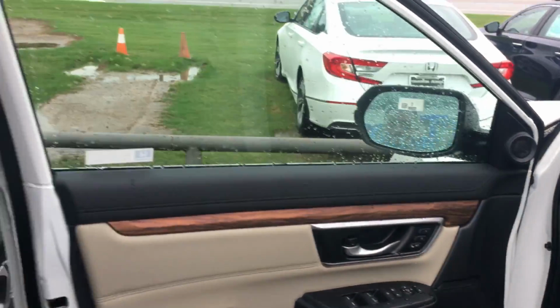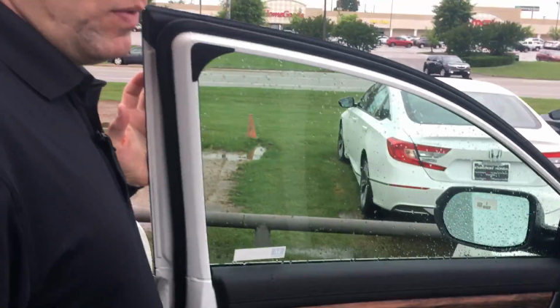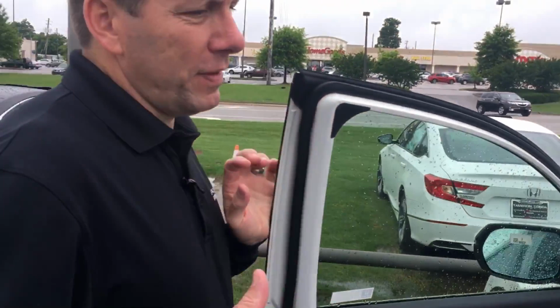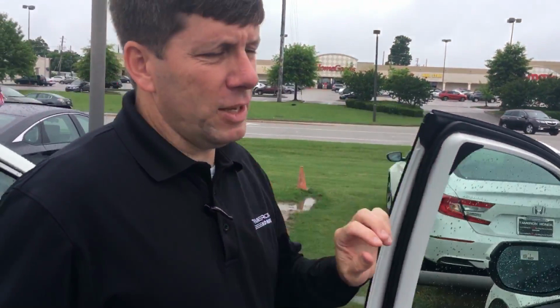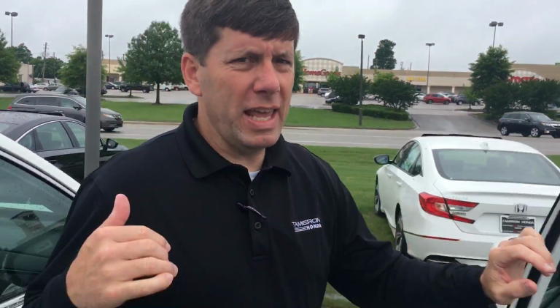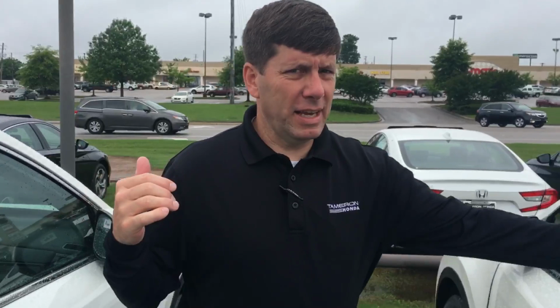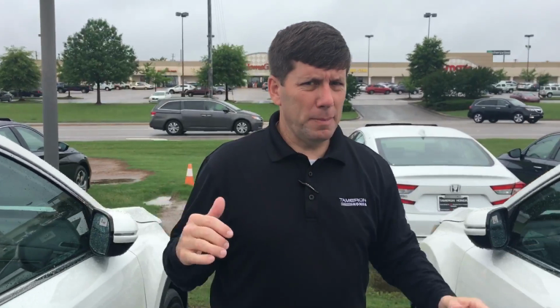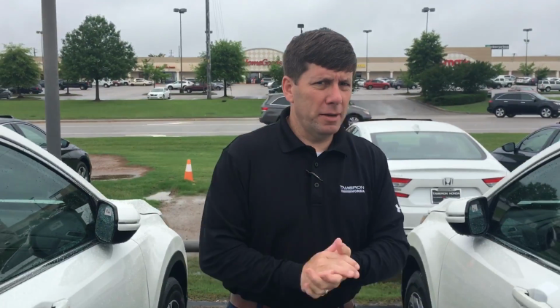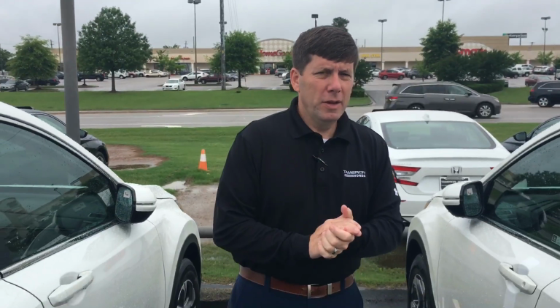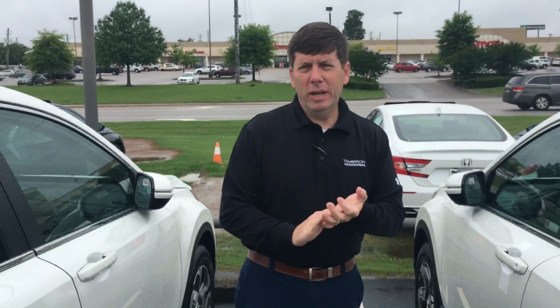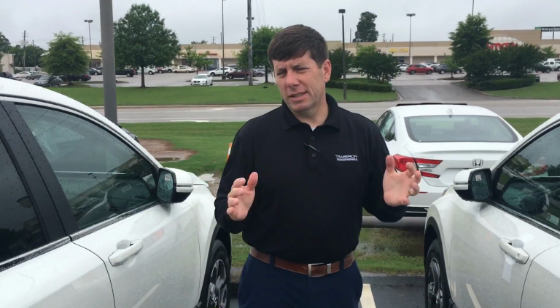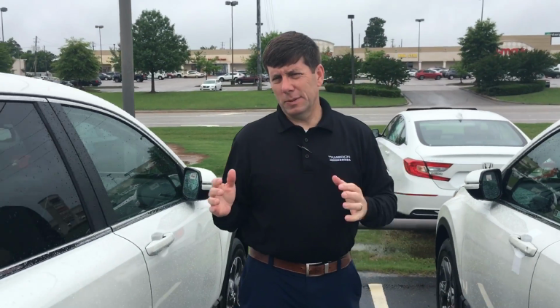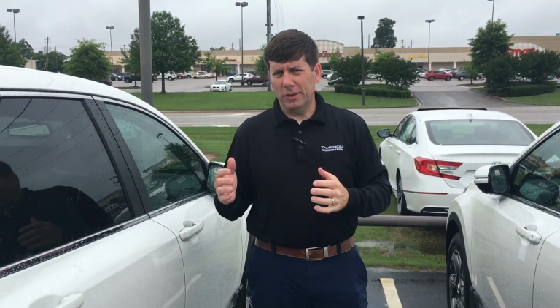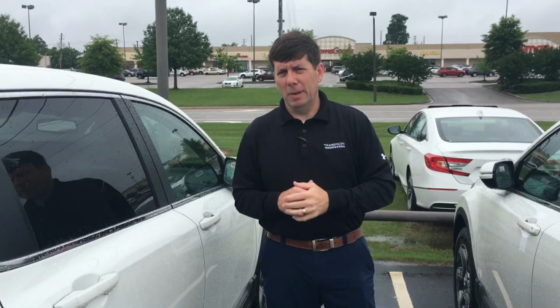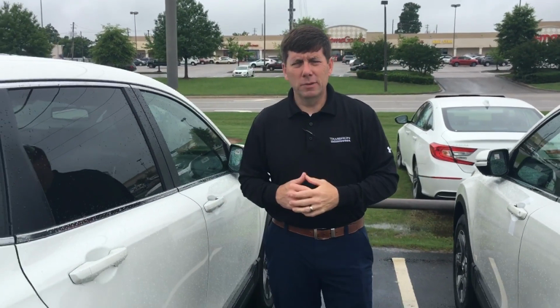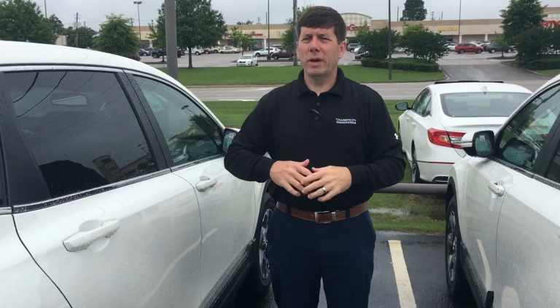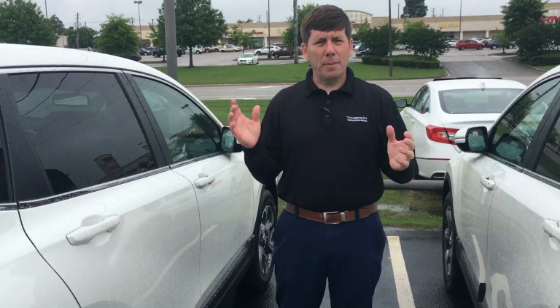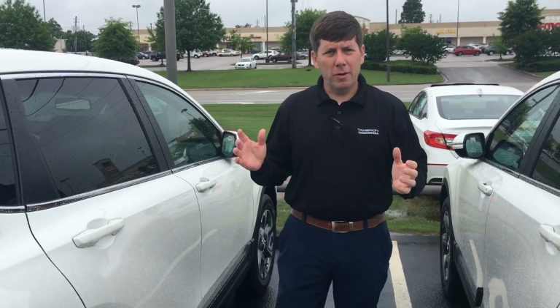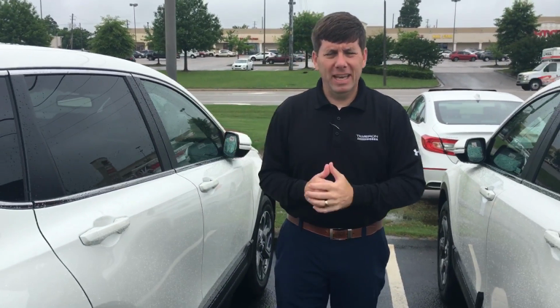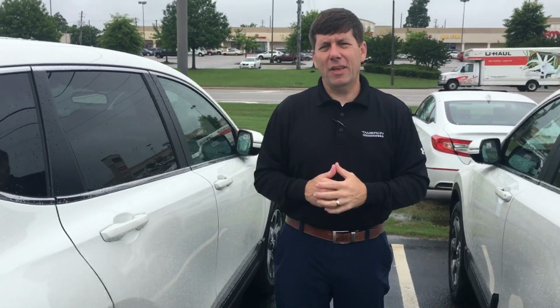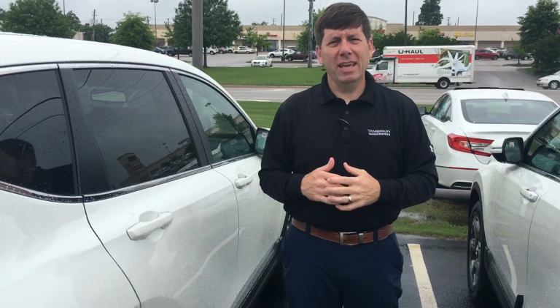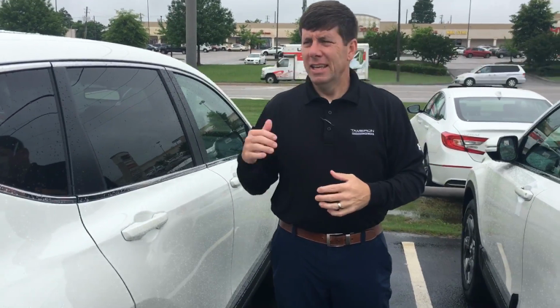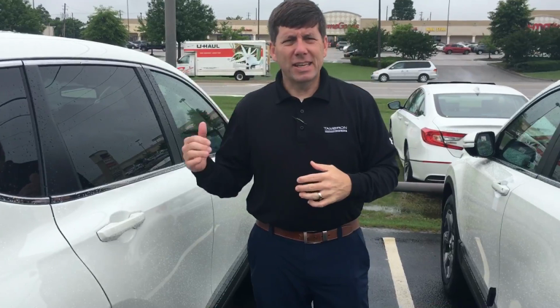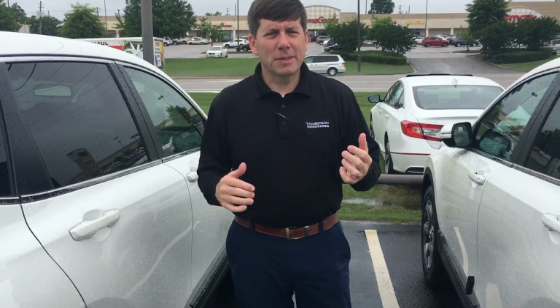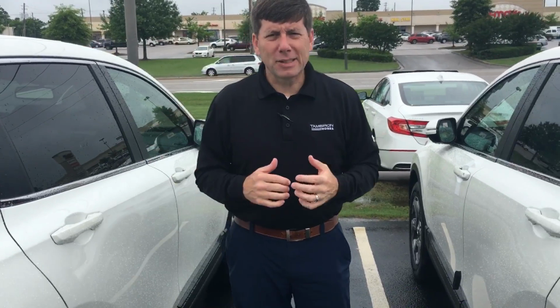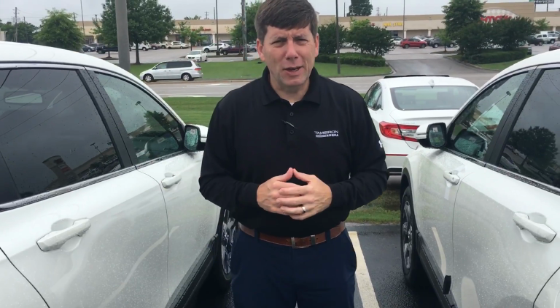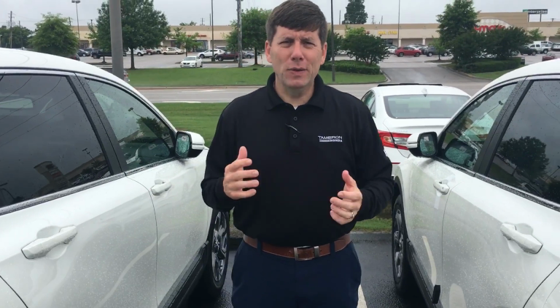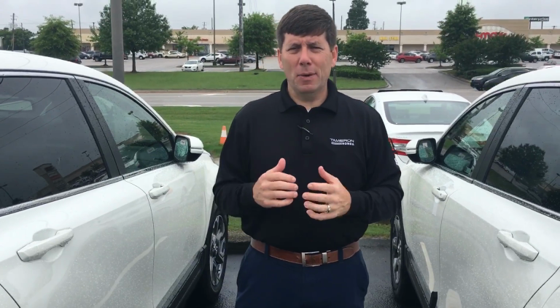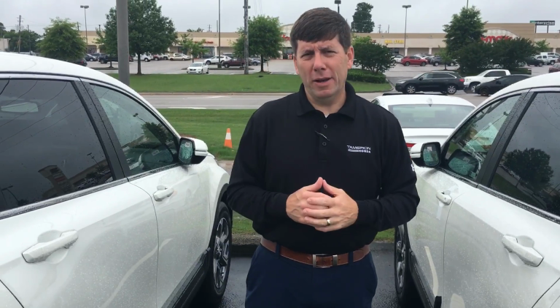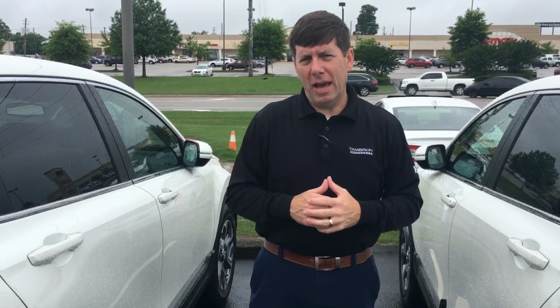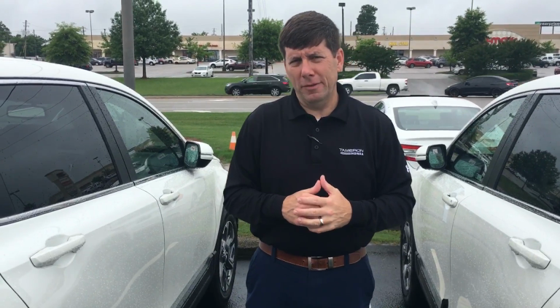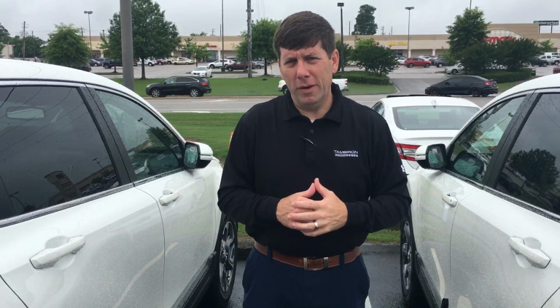Power liftgate on the EXL and above. We didn't discuss specific trim level, but we got them all — any shape, size, color. You name it, Wanda, we've got them here for you.